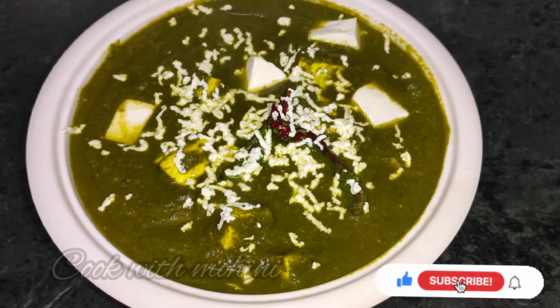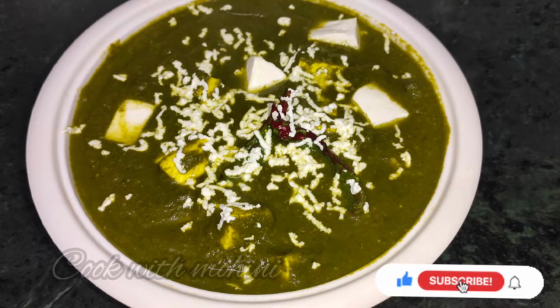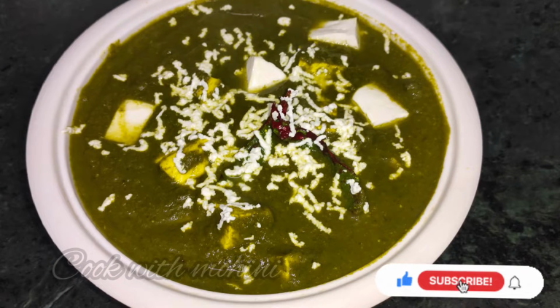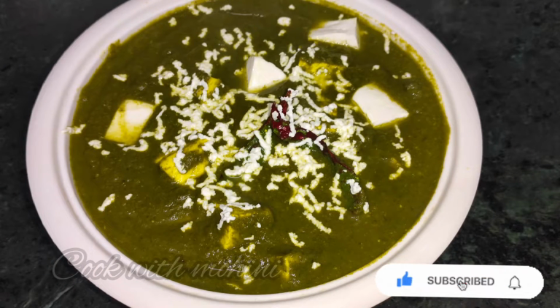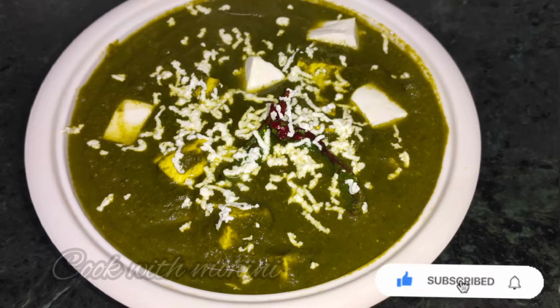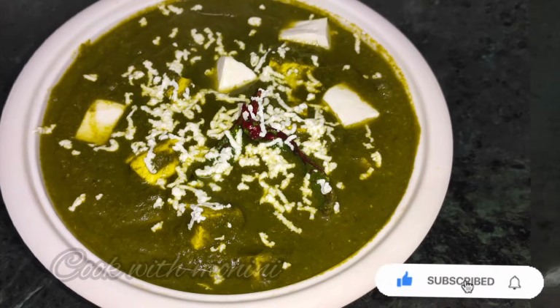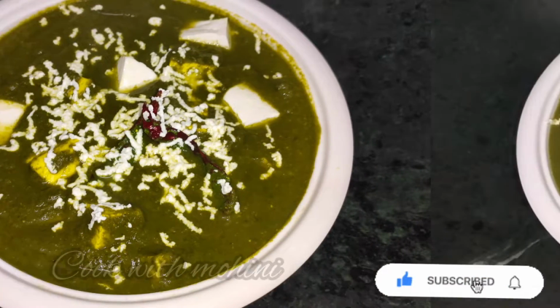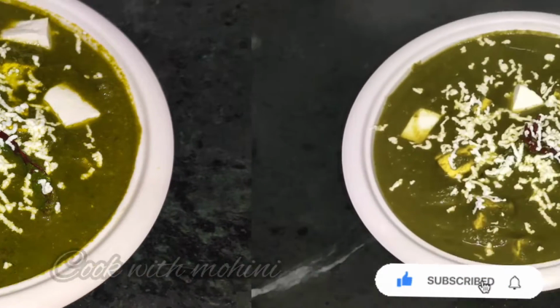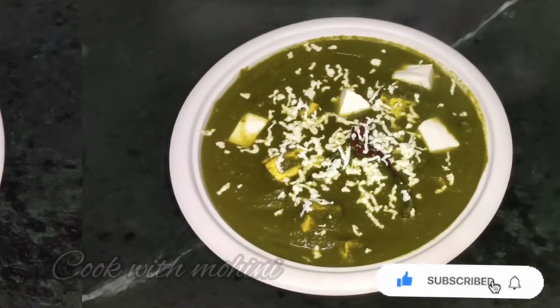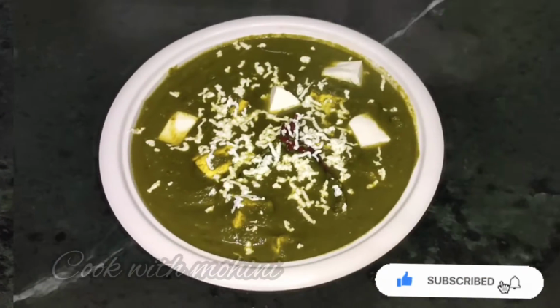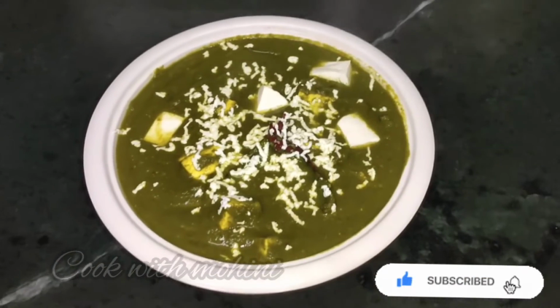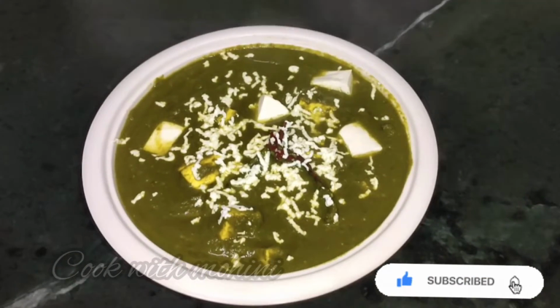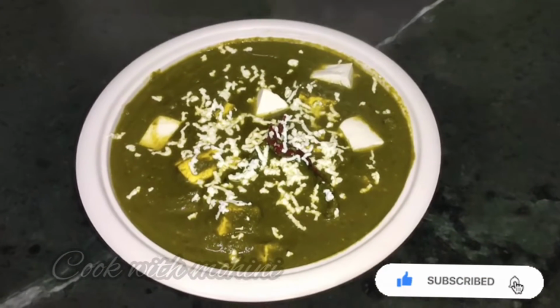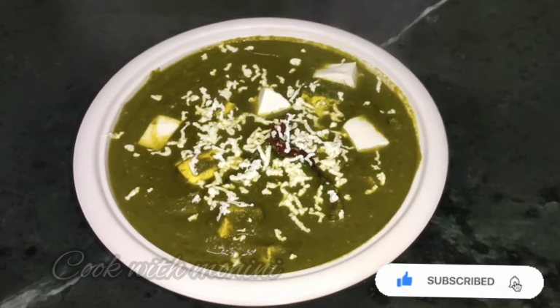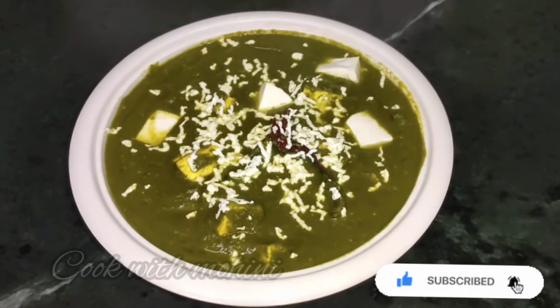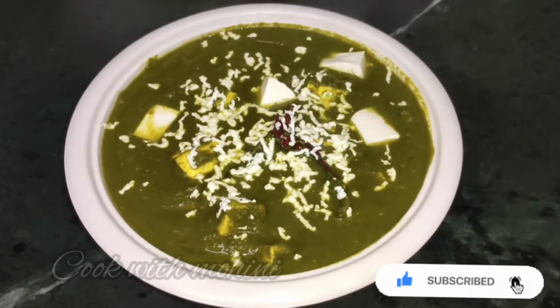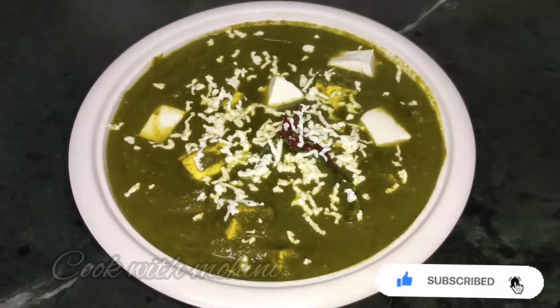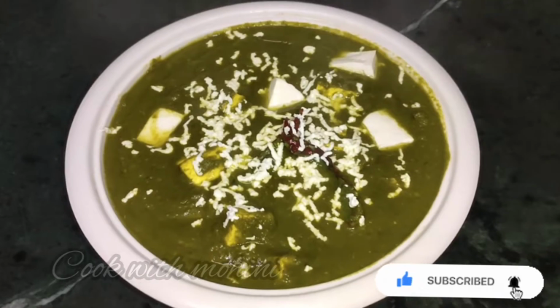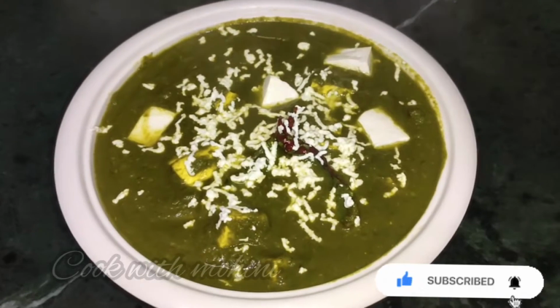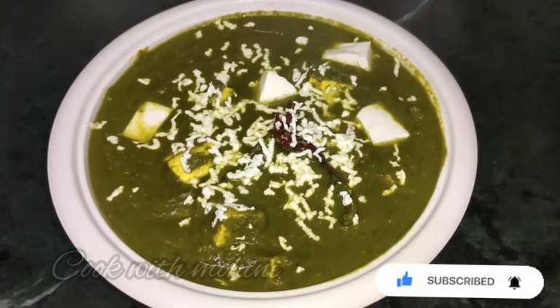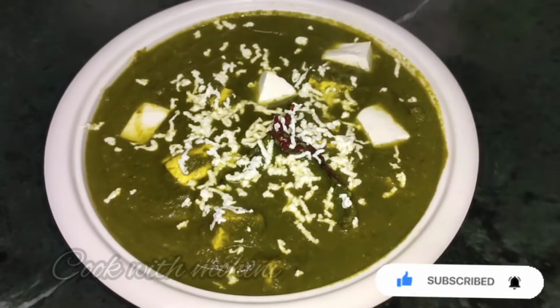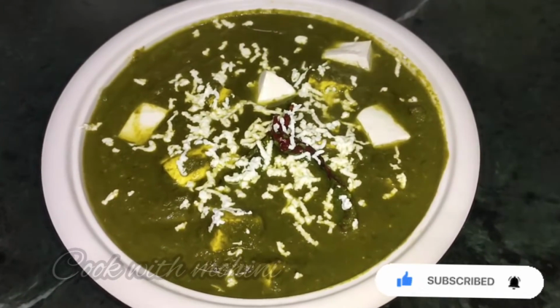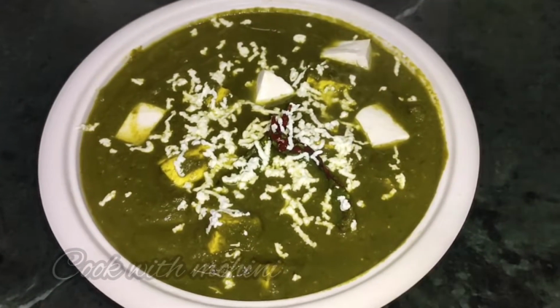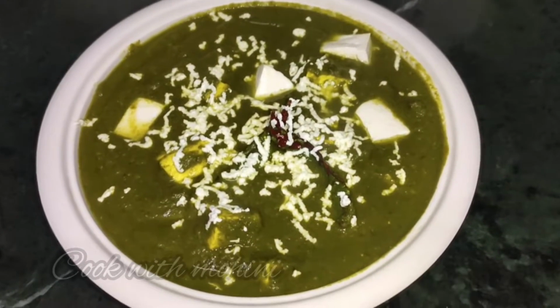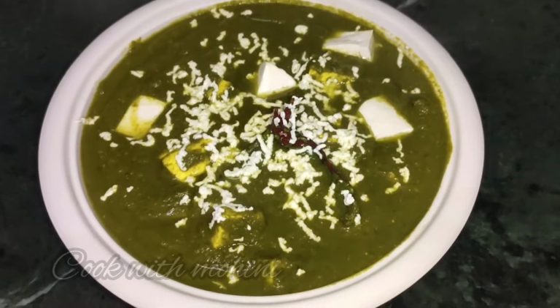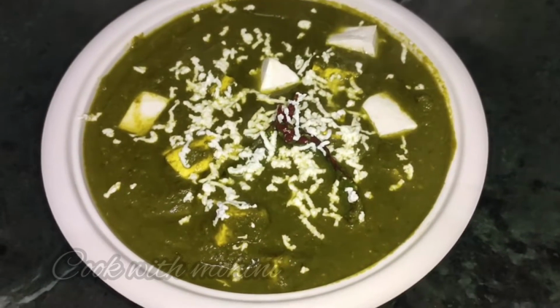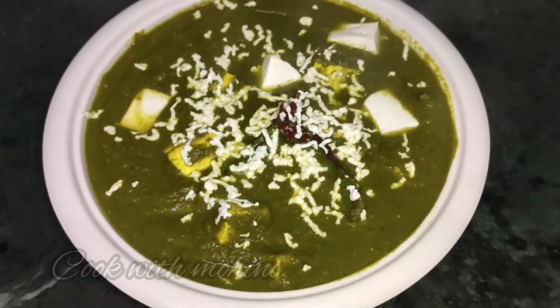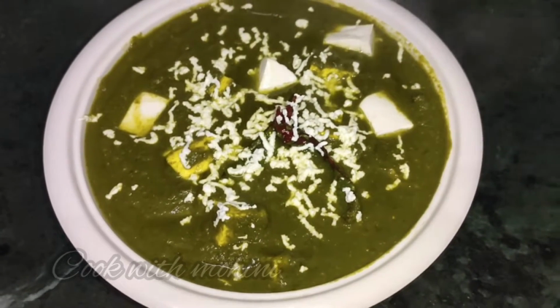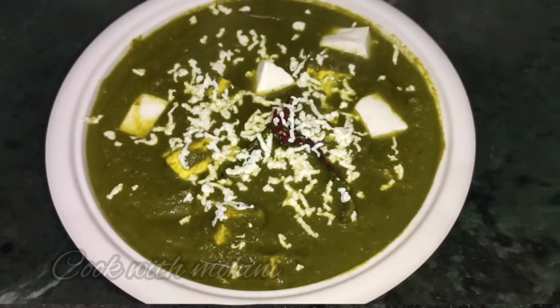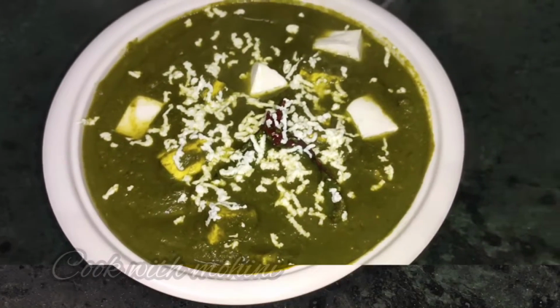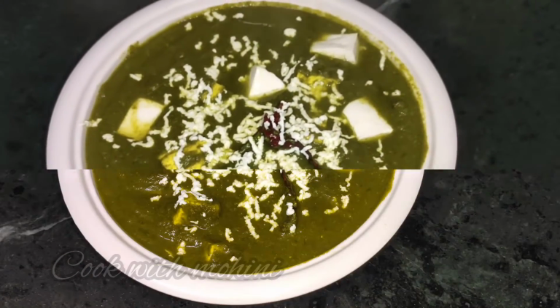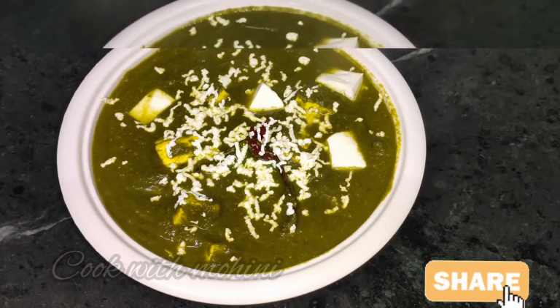Before starting my video, please subscribe to my channel. Let's start making Palak Paneer.